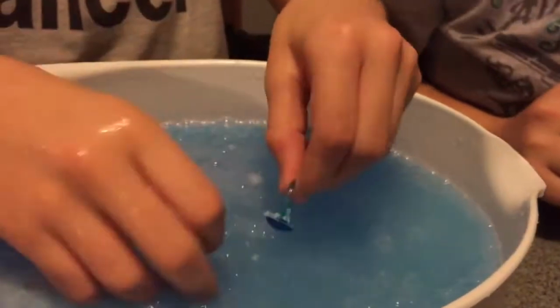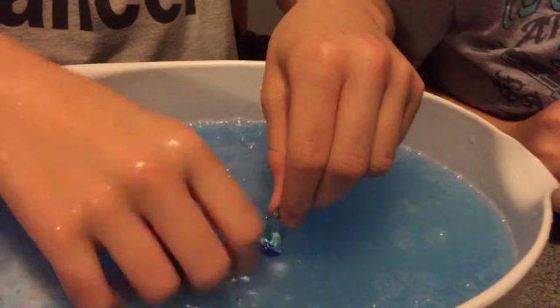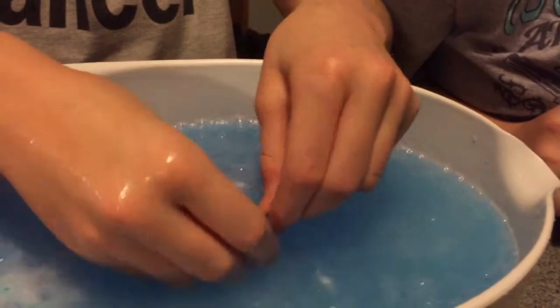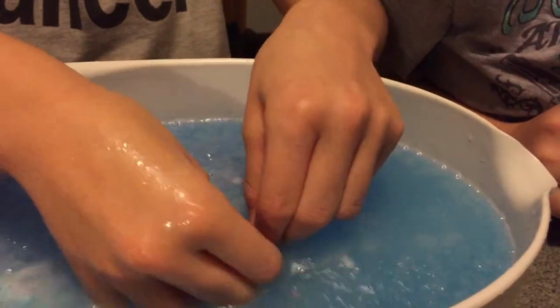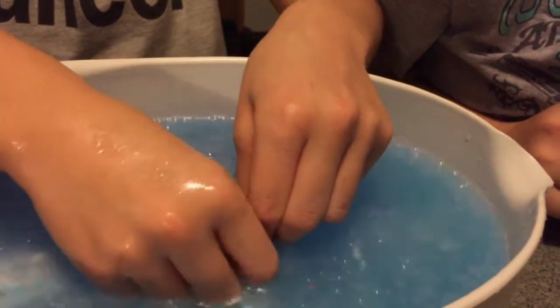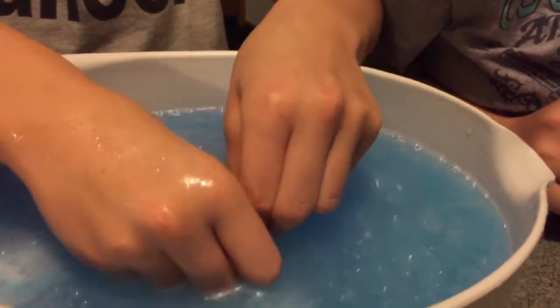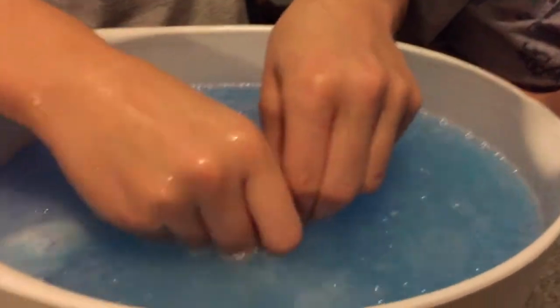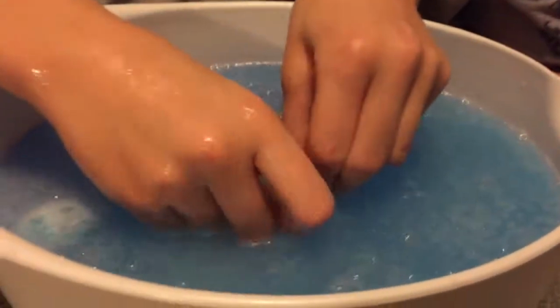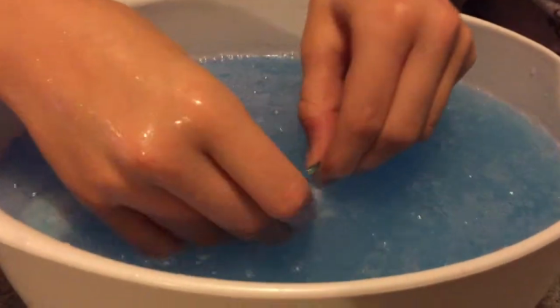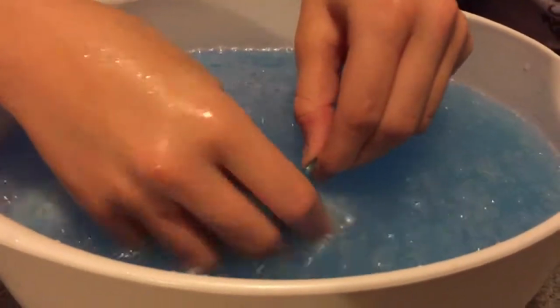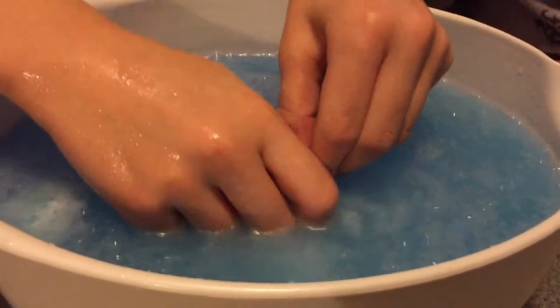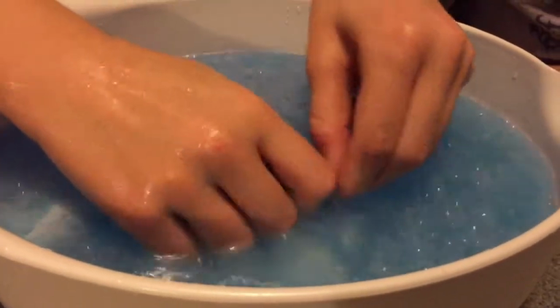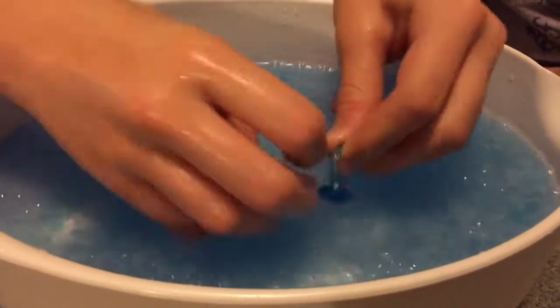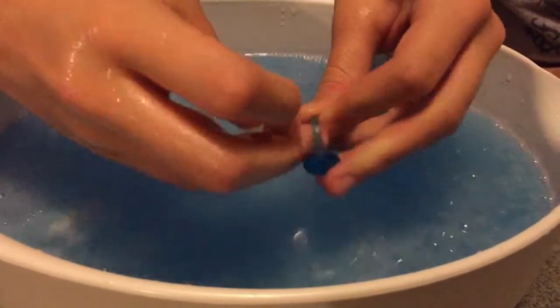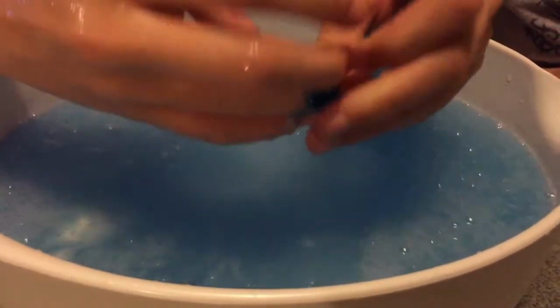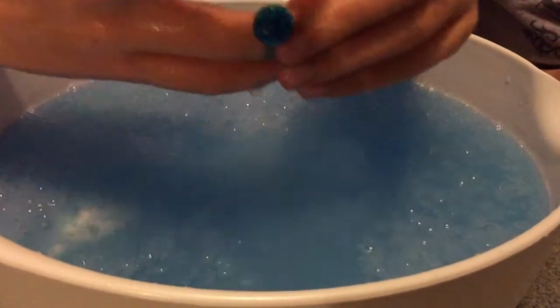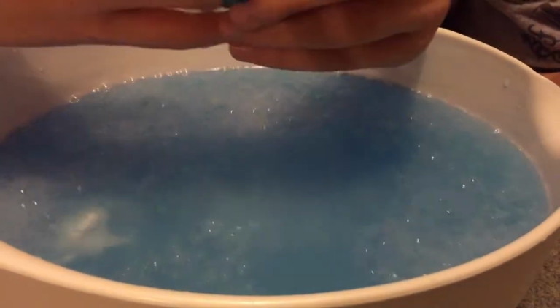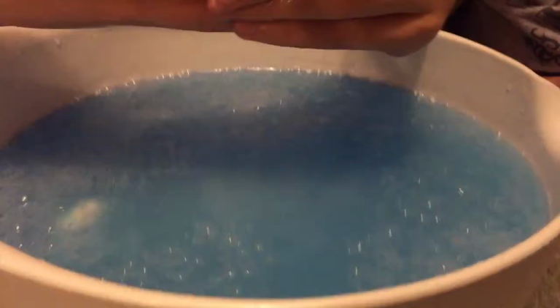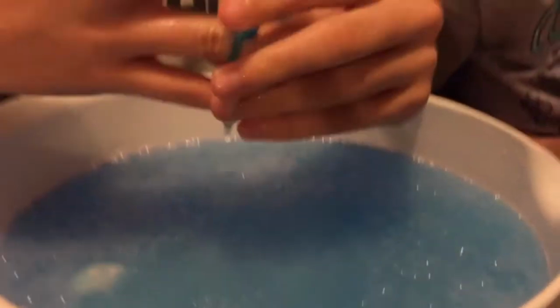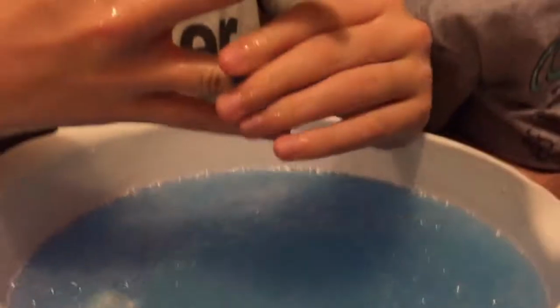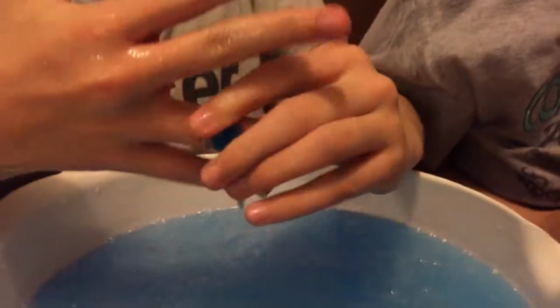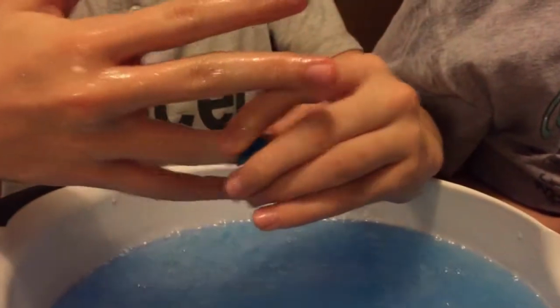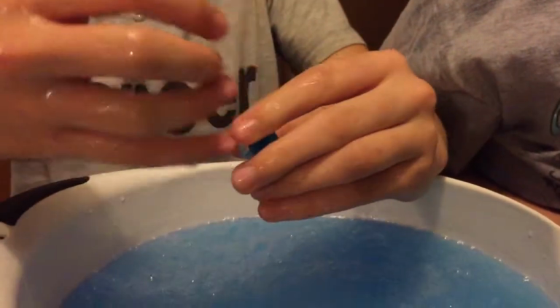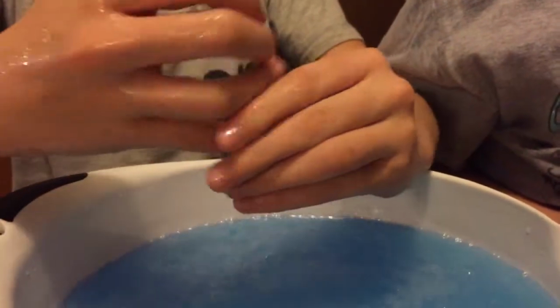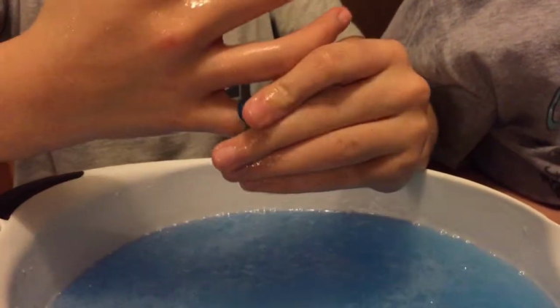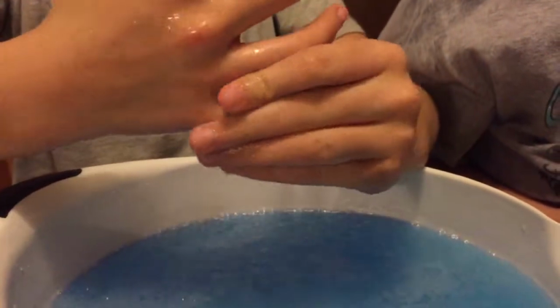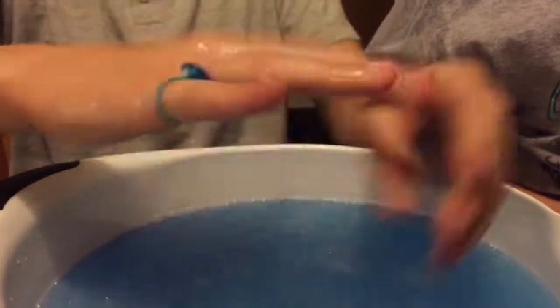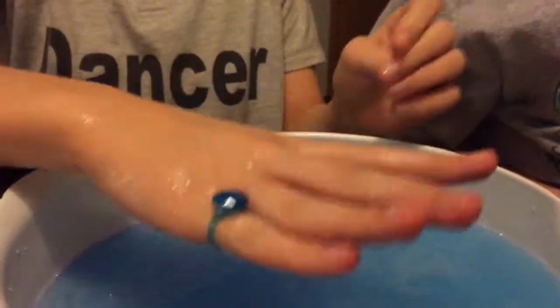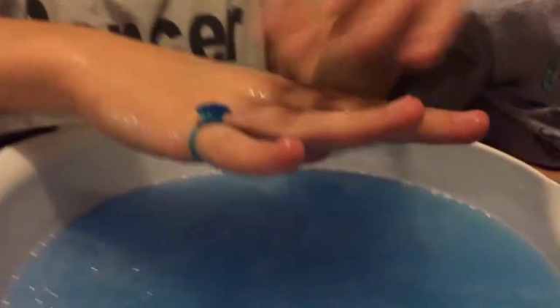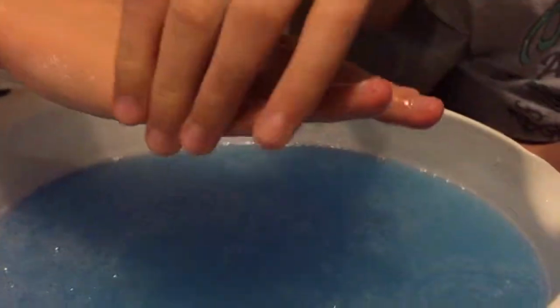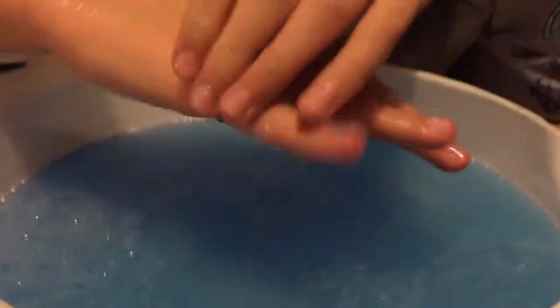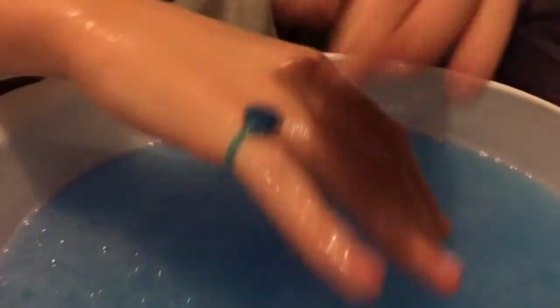I like the color of the water. The ring fits right on — it's beautiful.